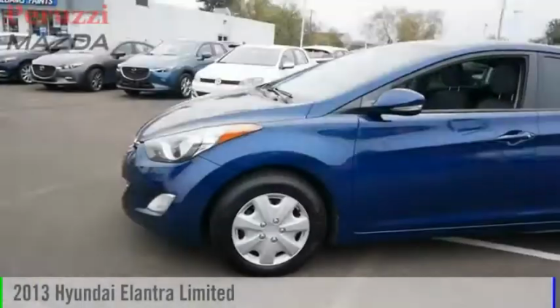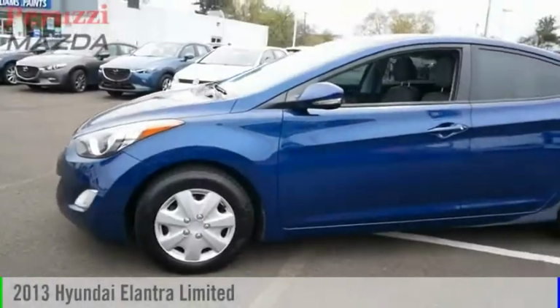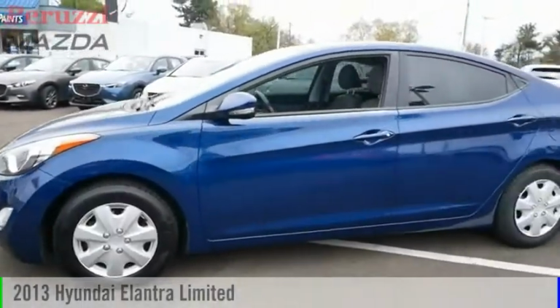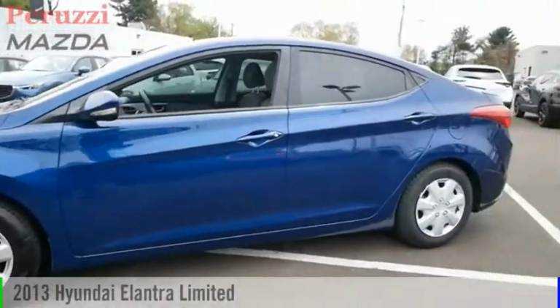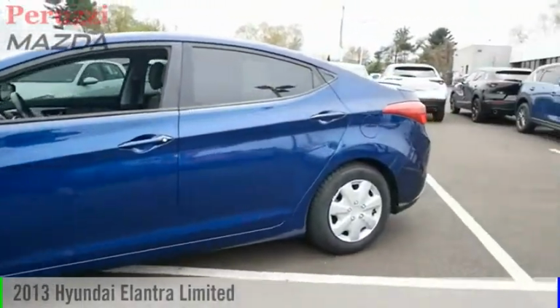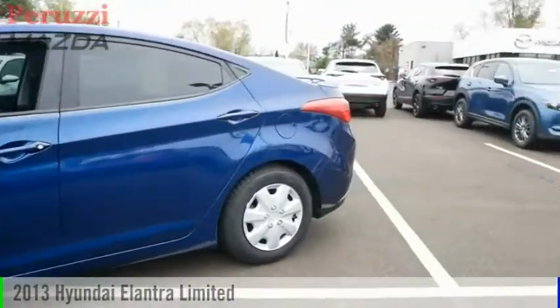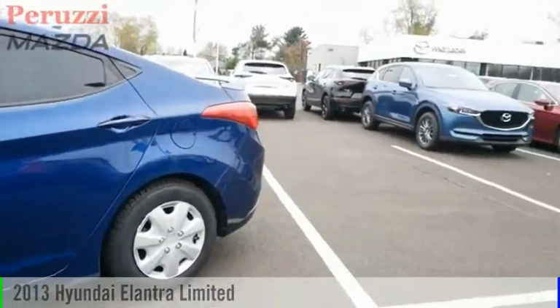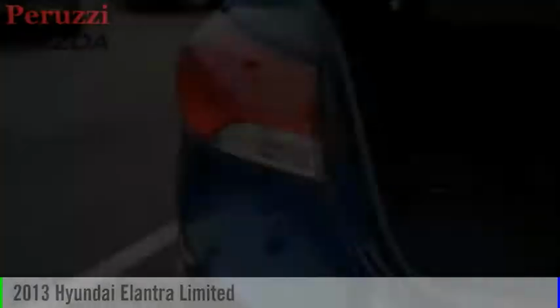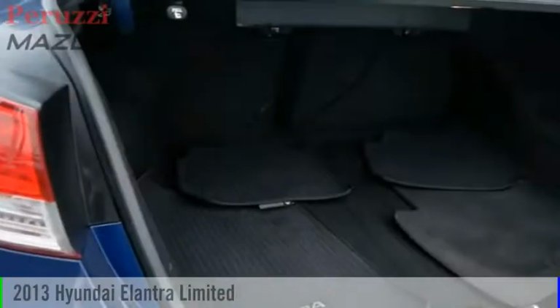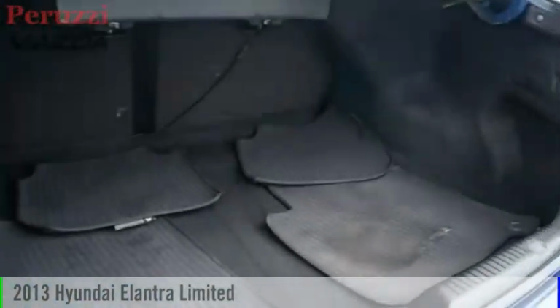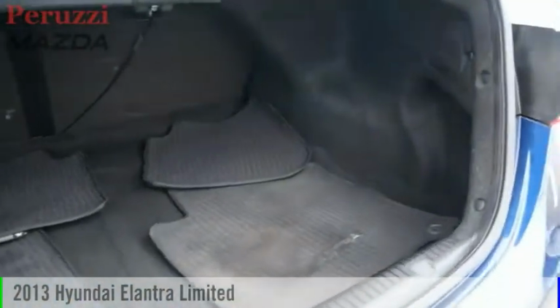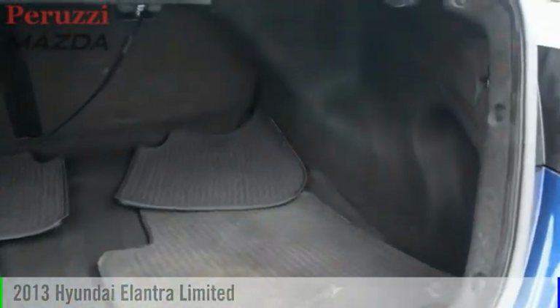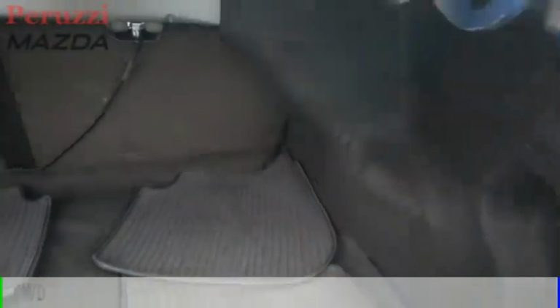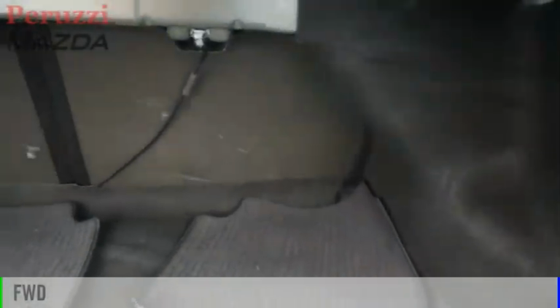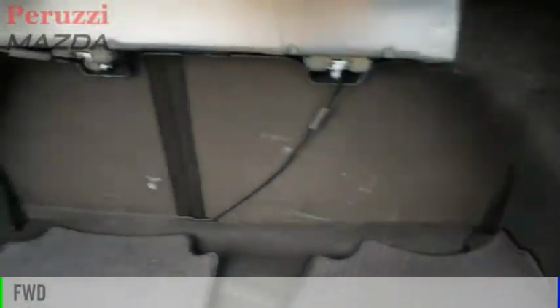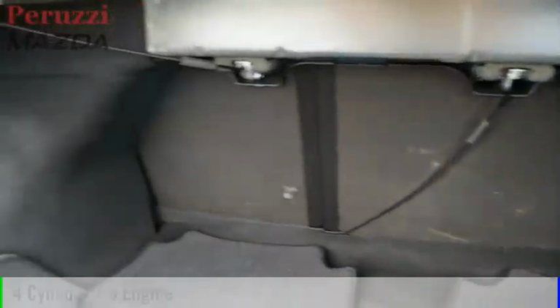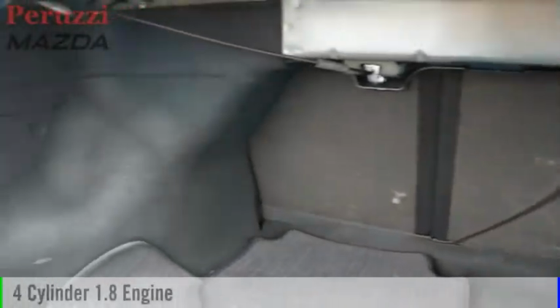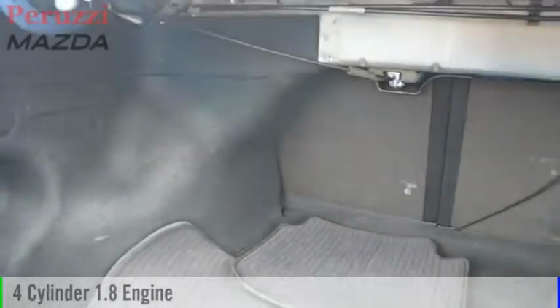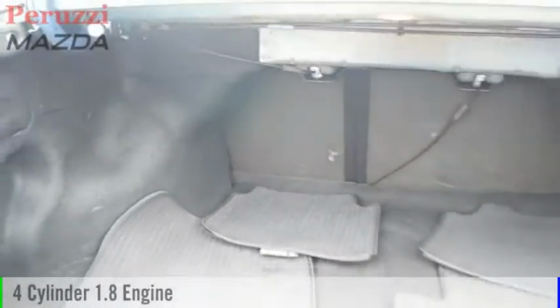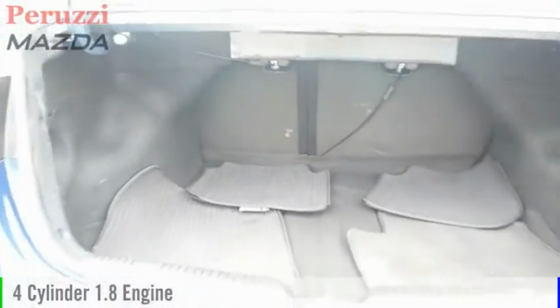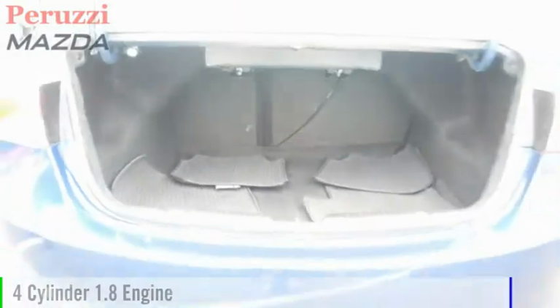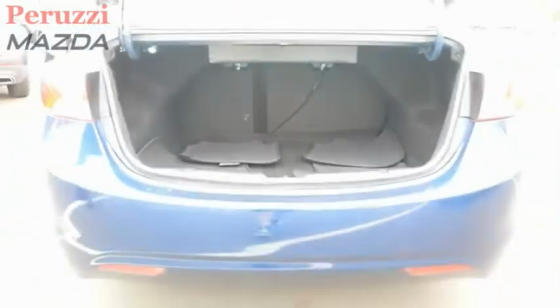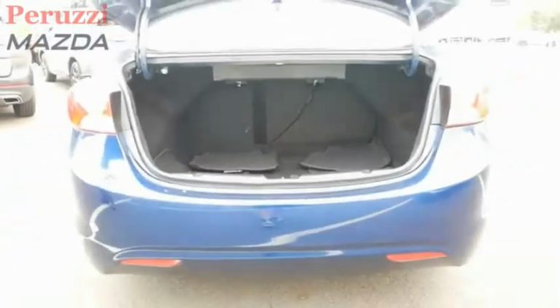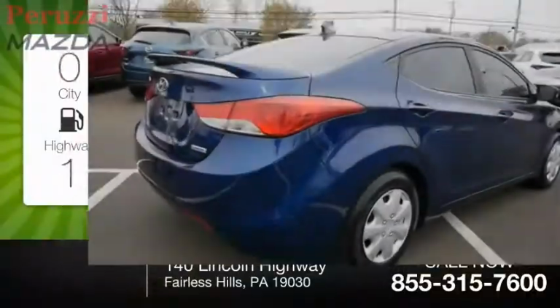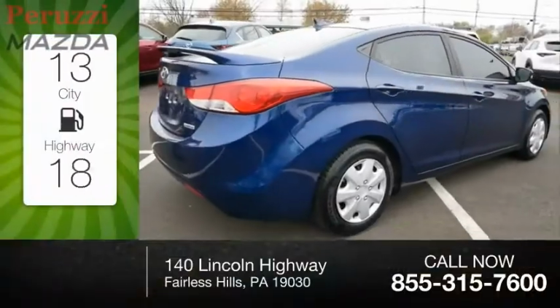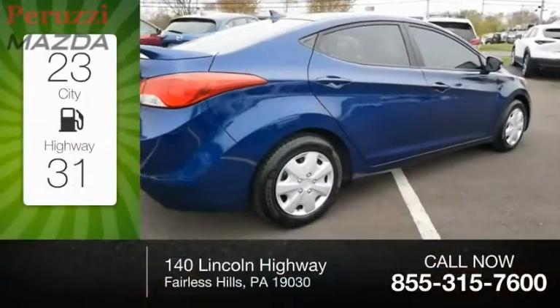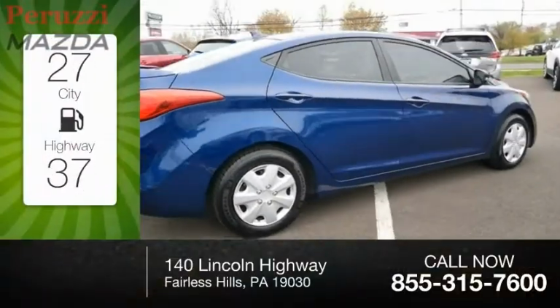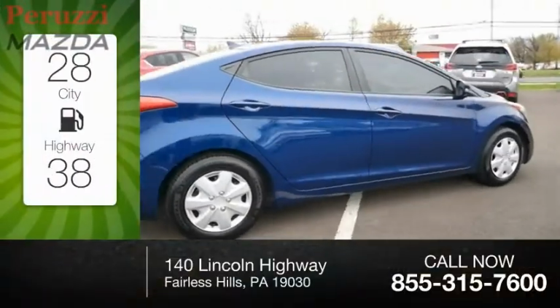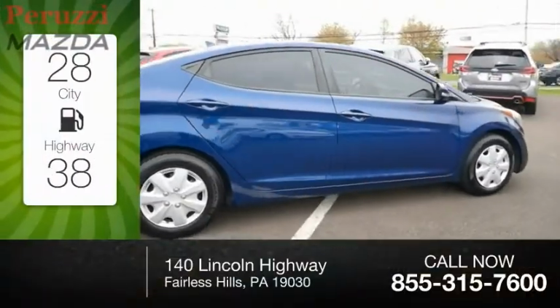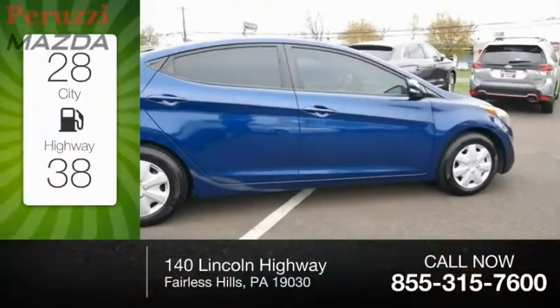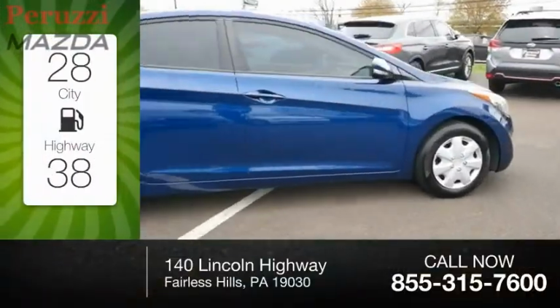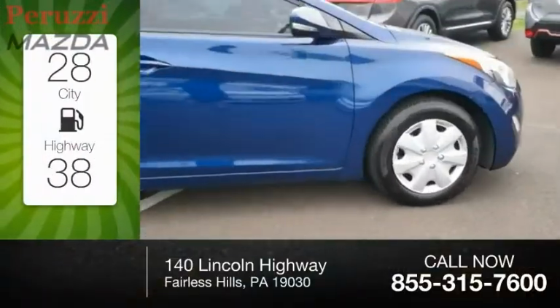Stop by and take a look at the 2013 Elantra. This vehicle is powered by a front-wheel drive, four-cylinder, 1.8-liter engine. Great fuel efficiency saves you money by requiring fewer trips to the gas station.